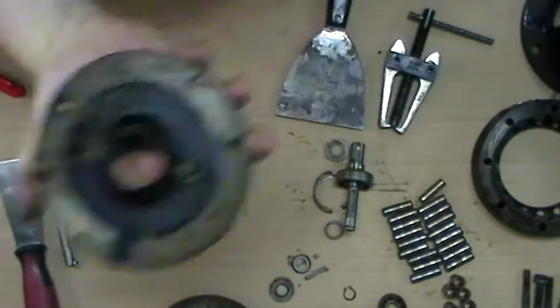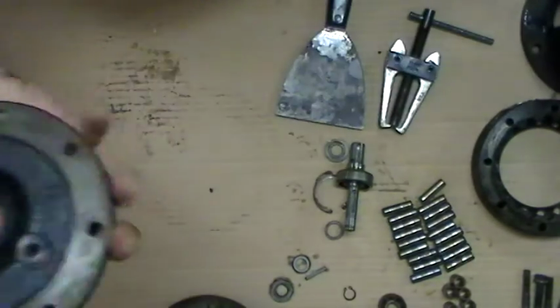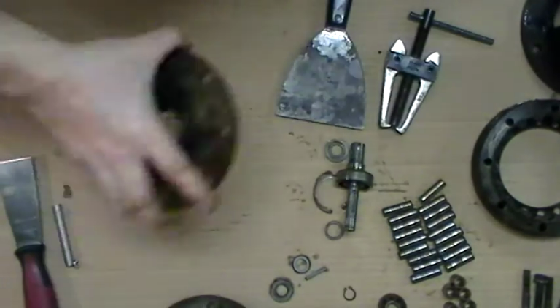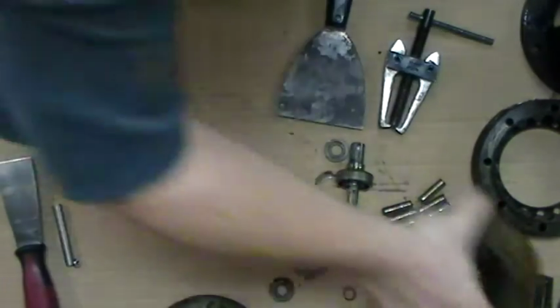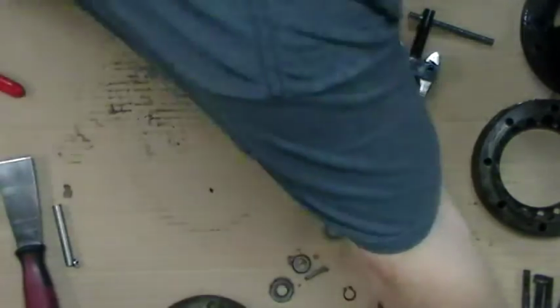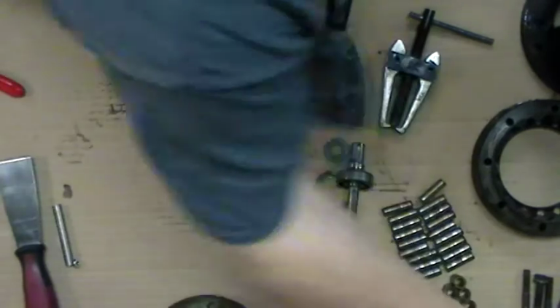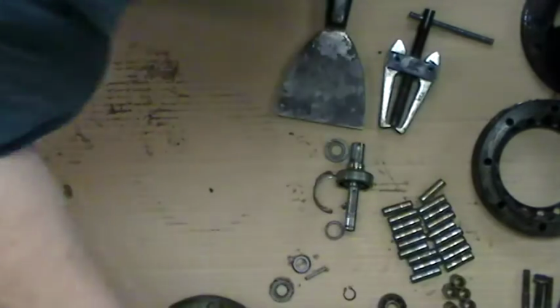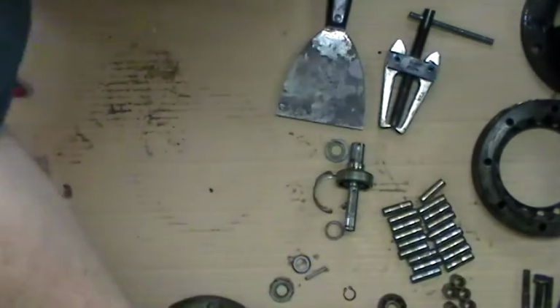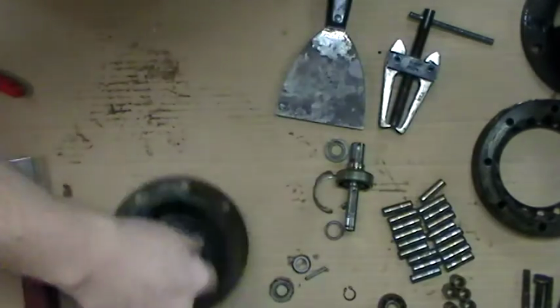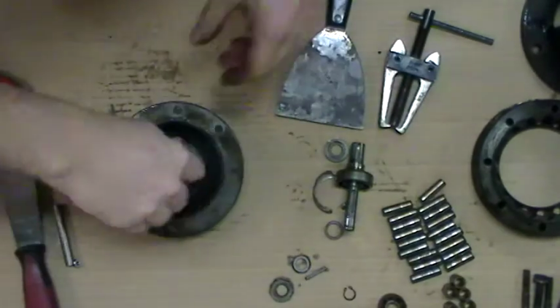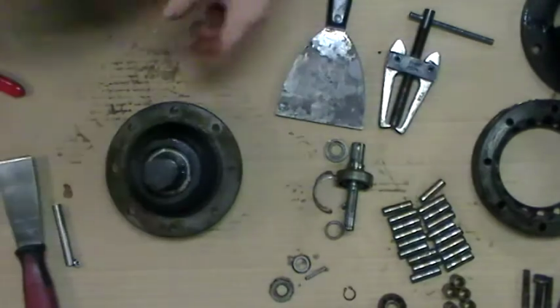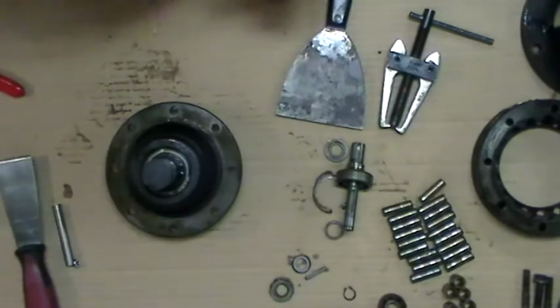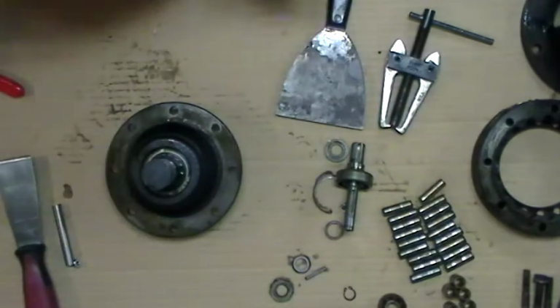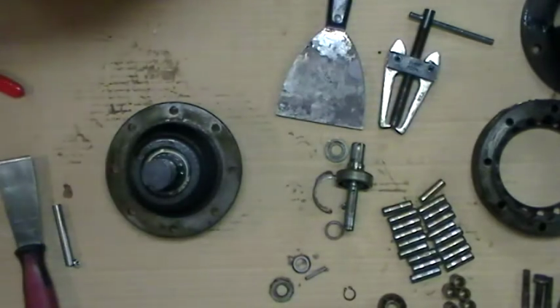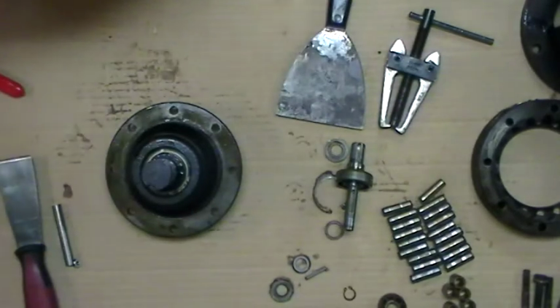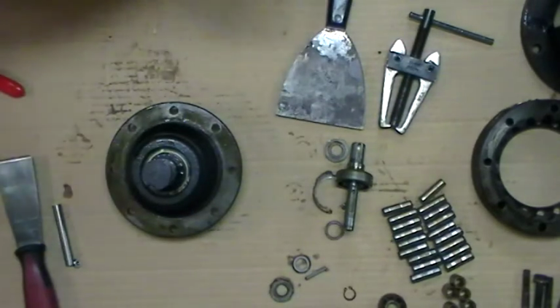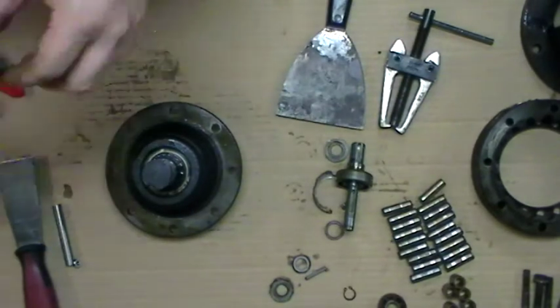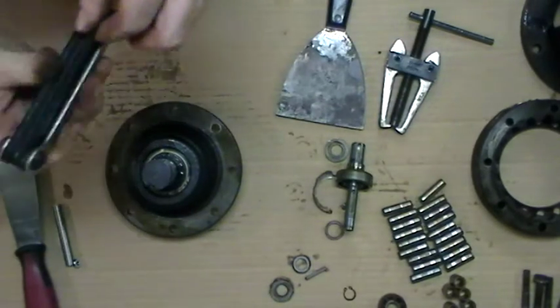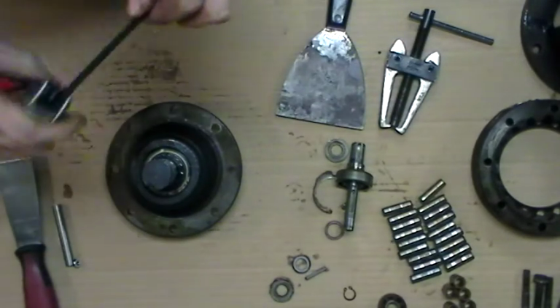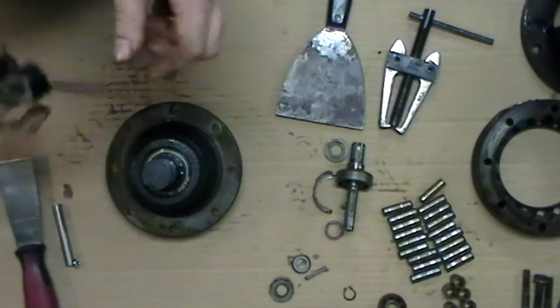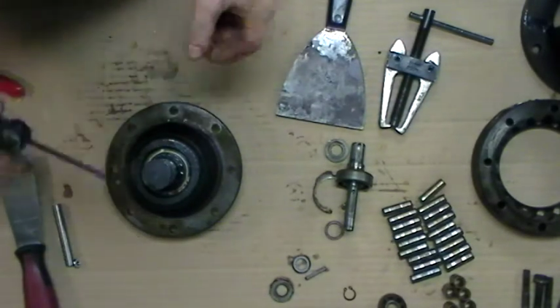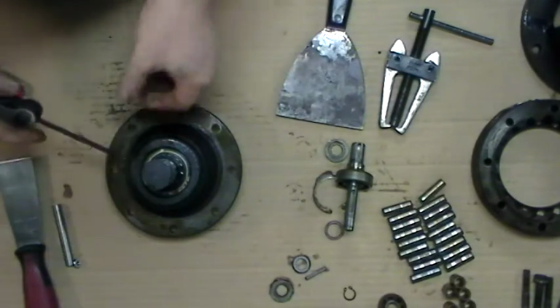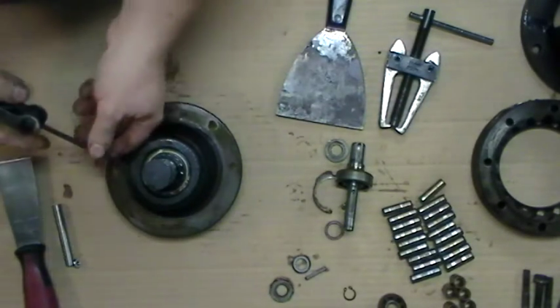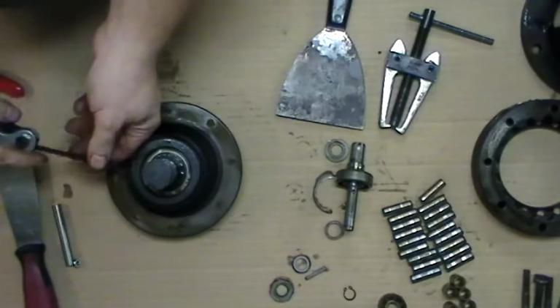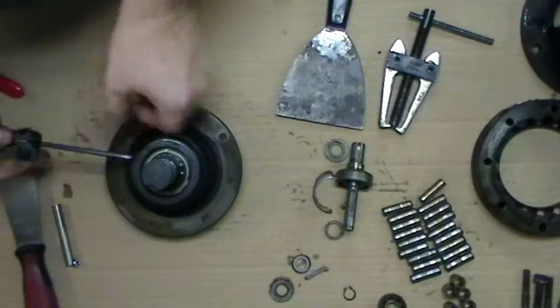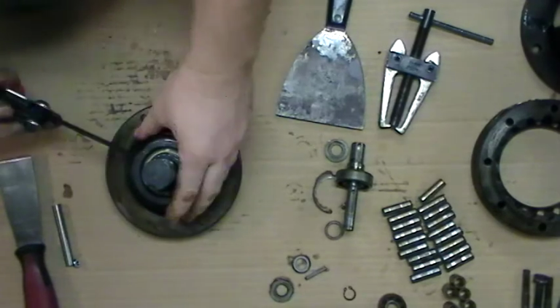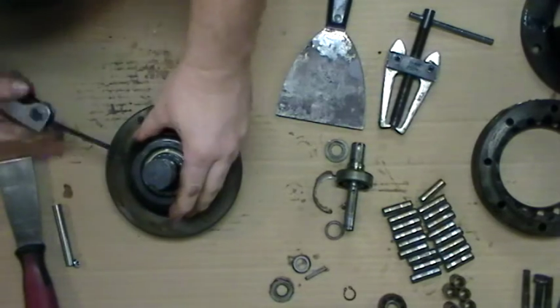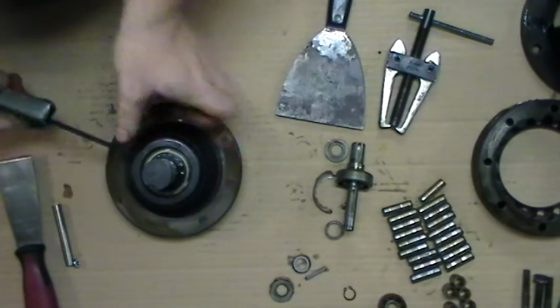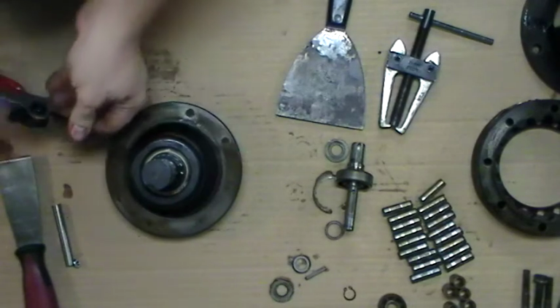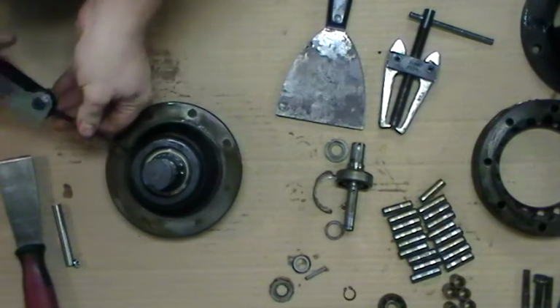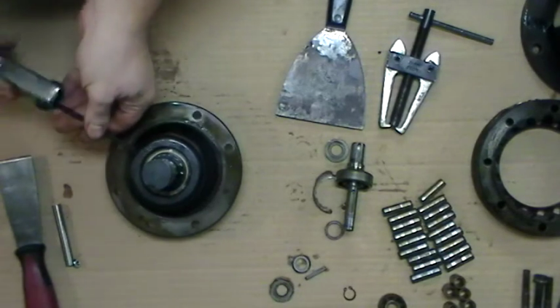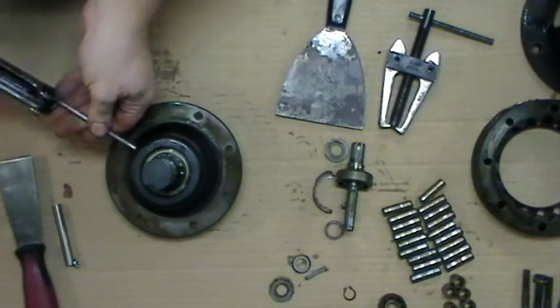This just comes off the base. Output sub-assembly.